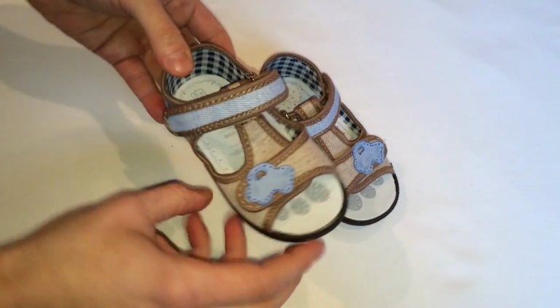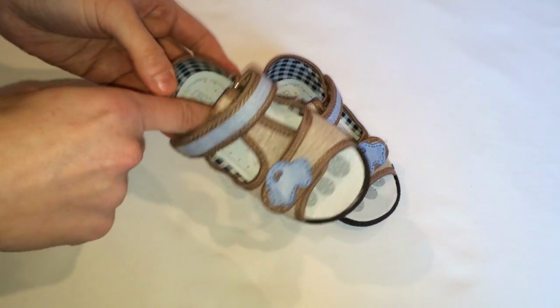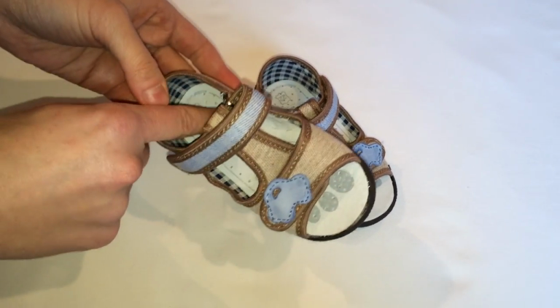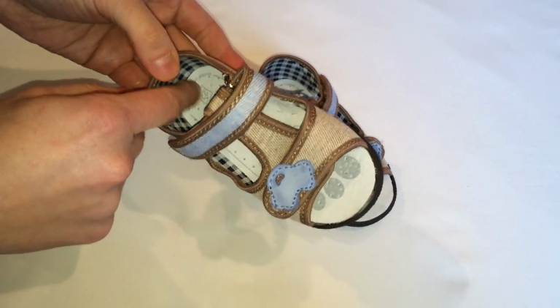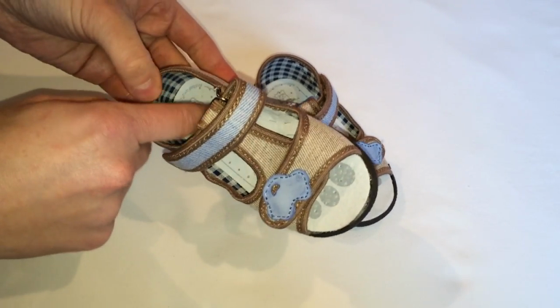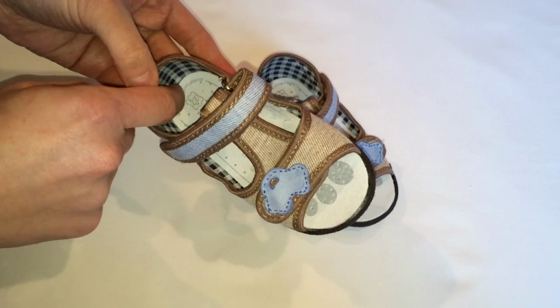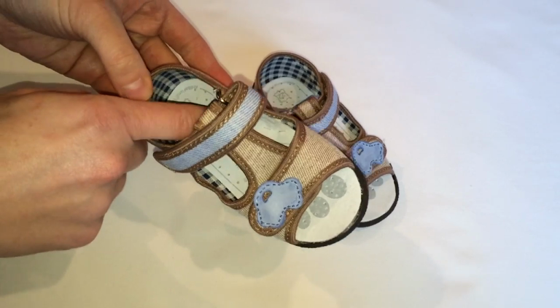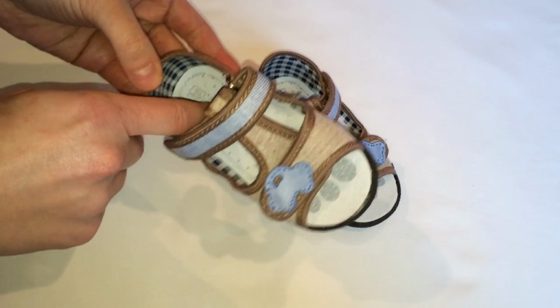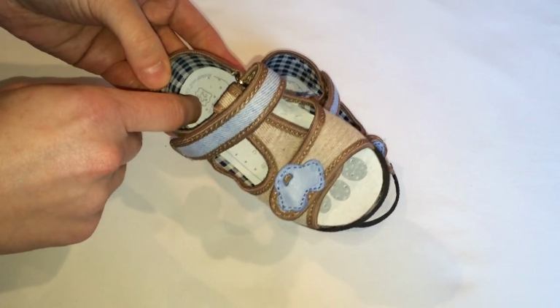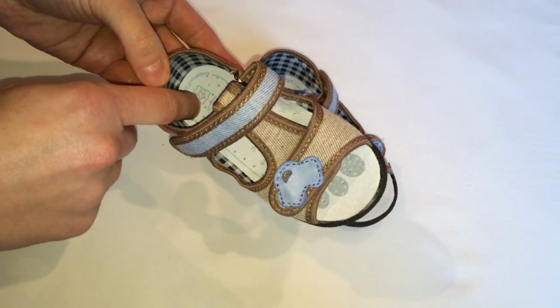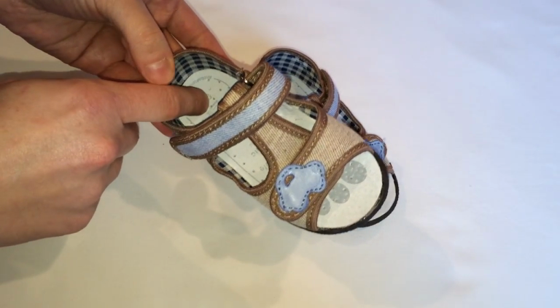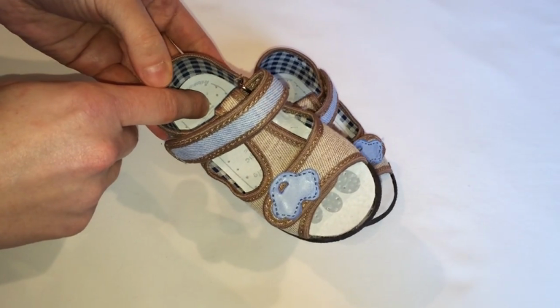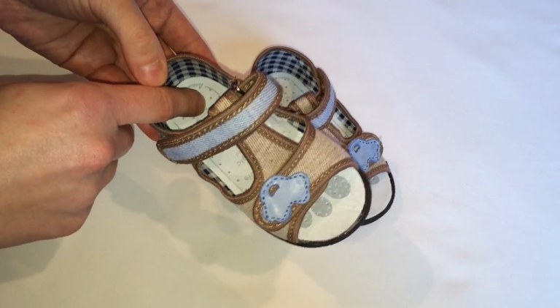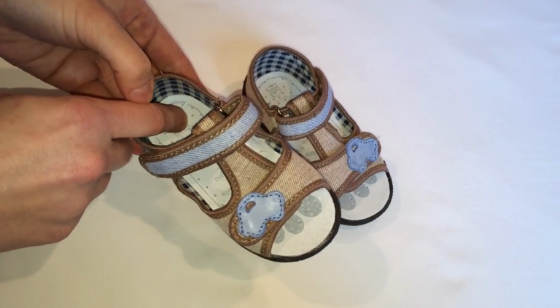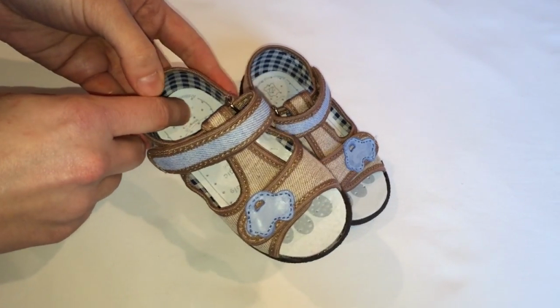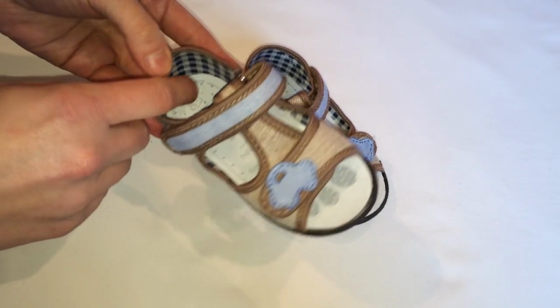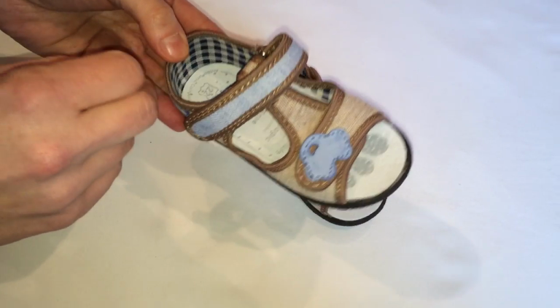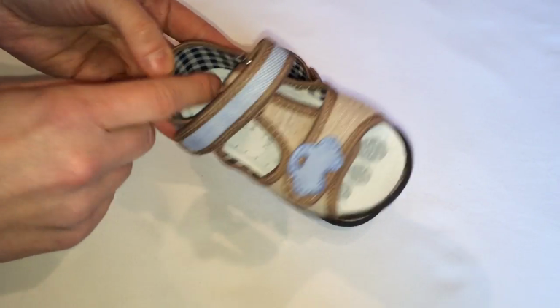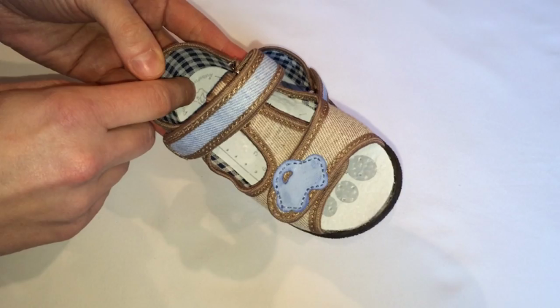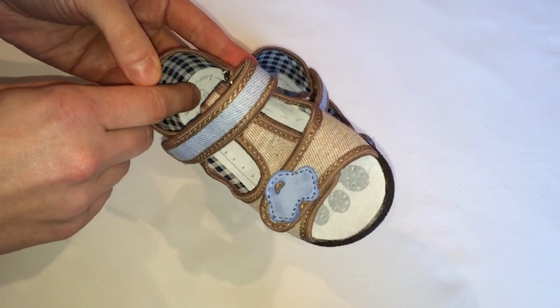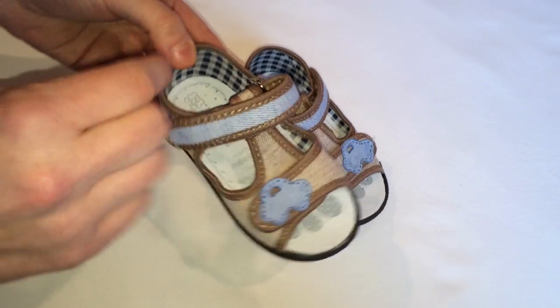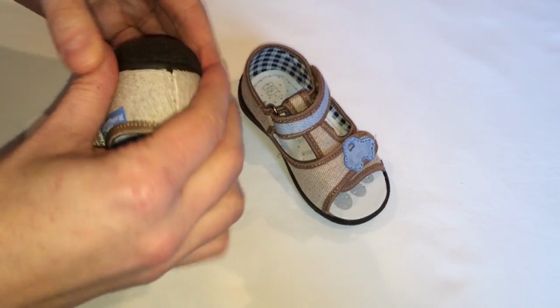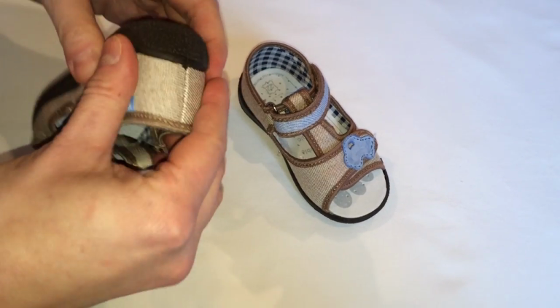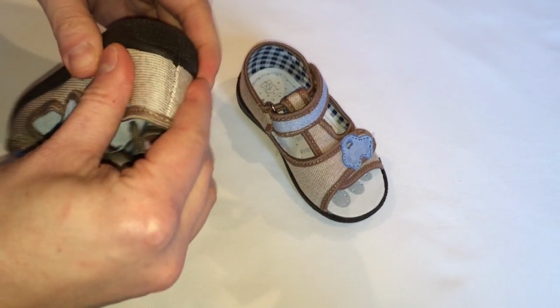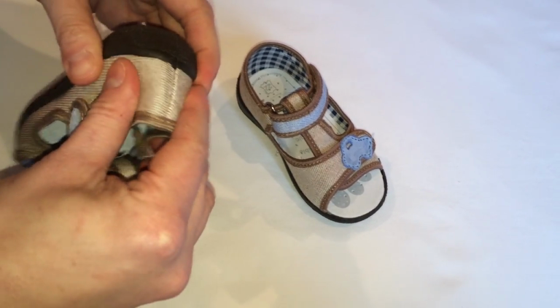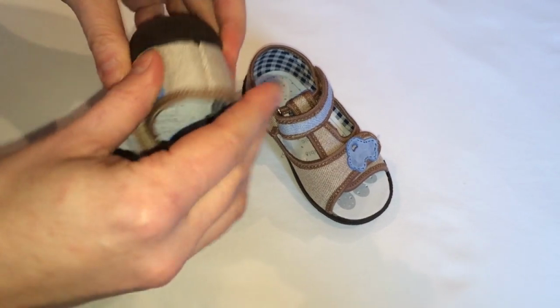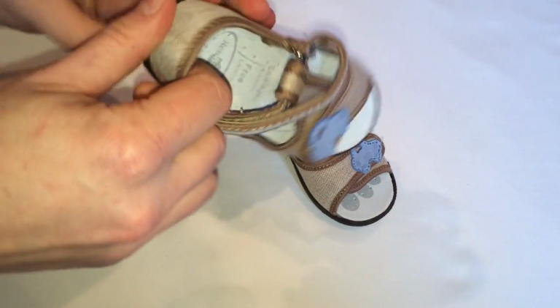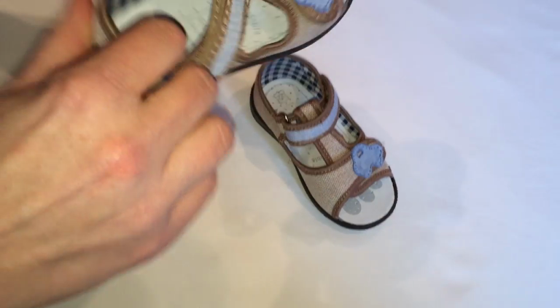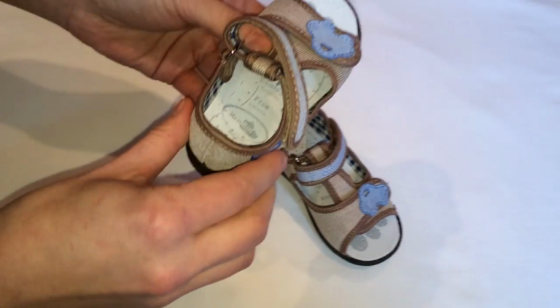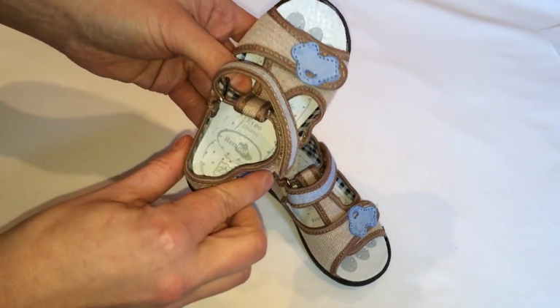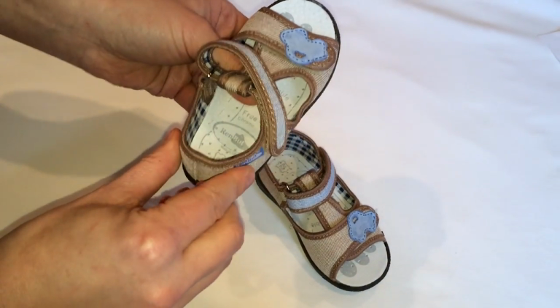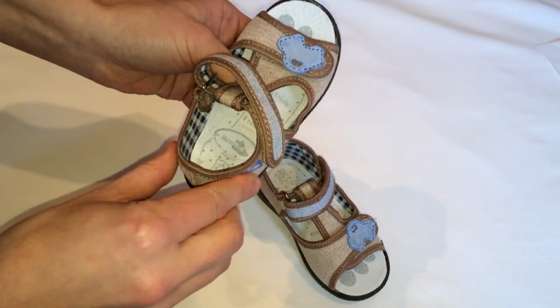The profiled leather insole amortizes shock when walking and prevents feet from becoming flat-footed. The firm heel counter improves stability while walking.